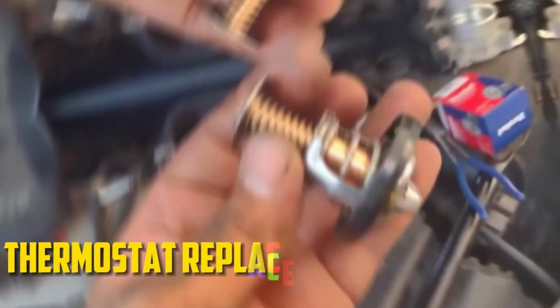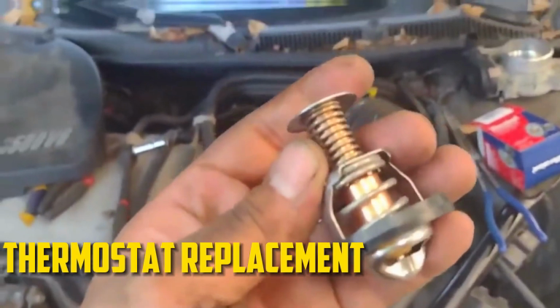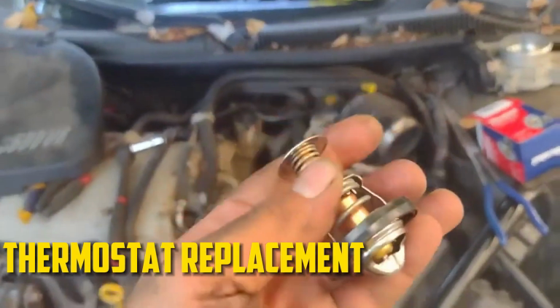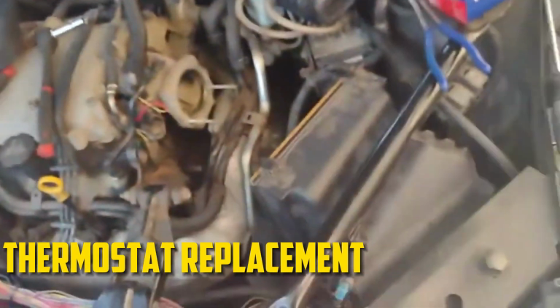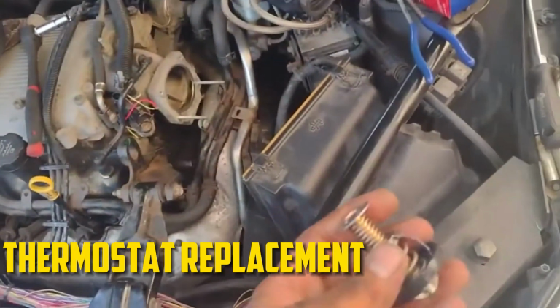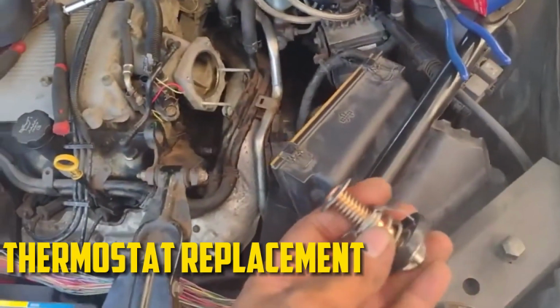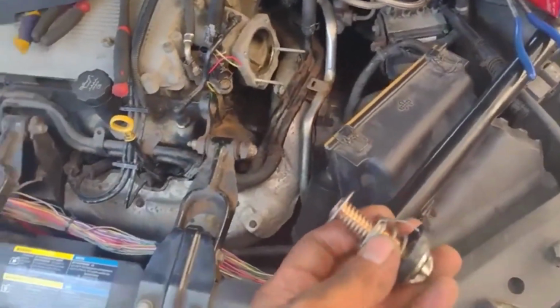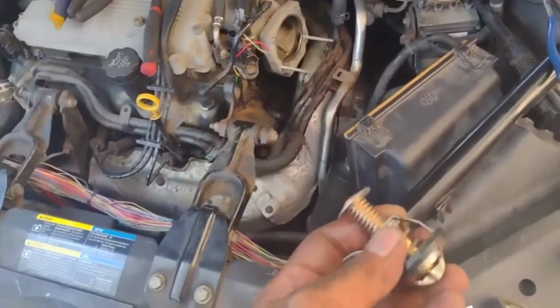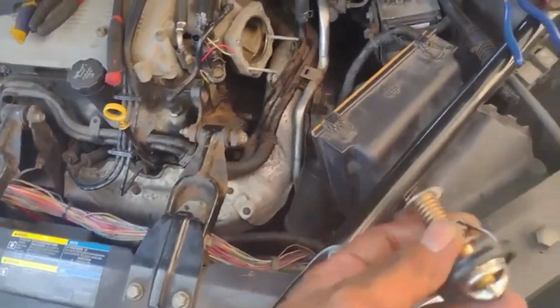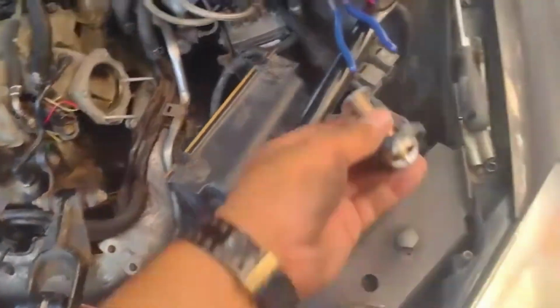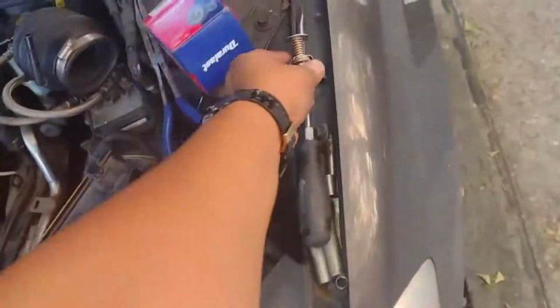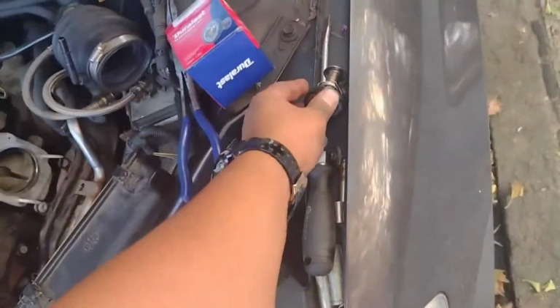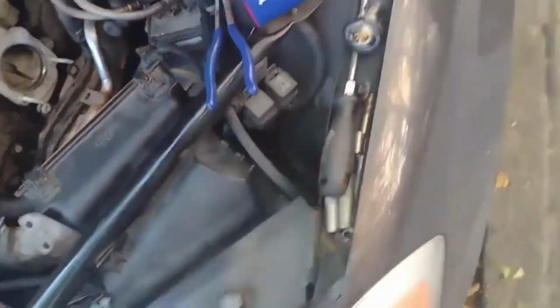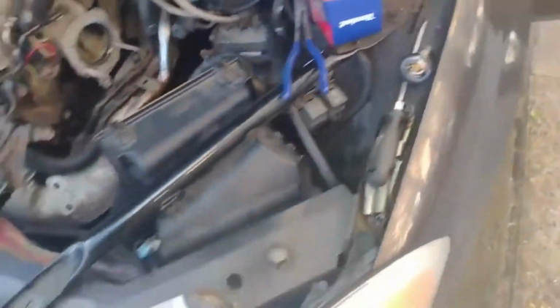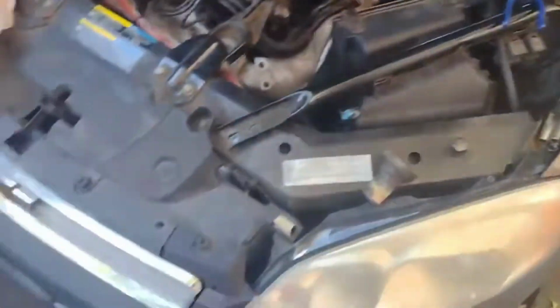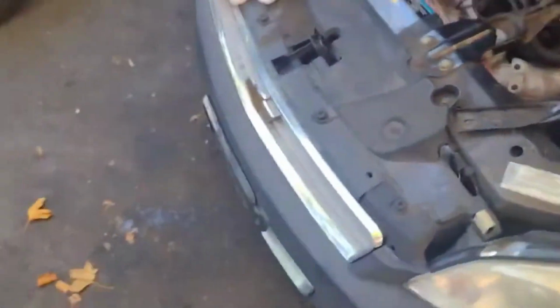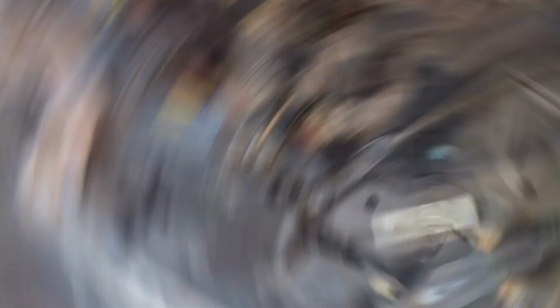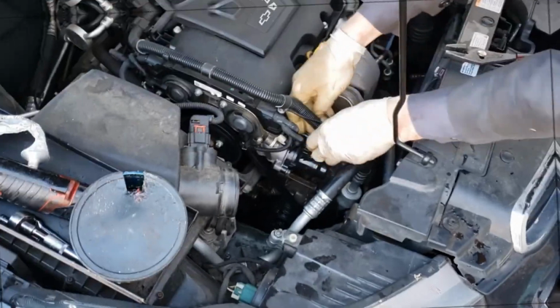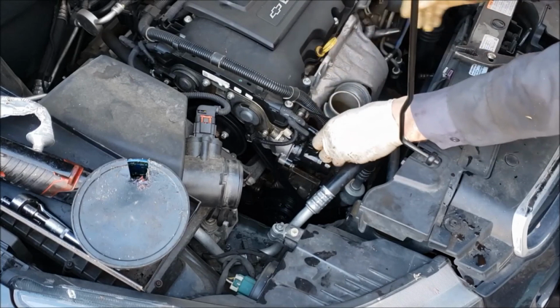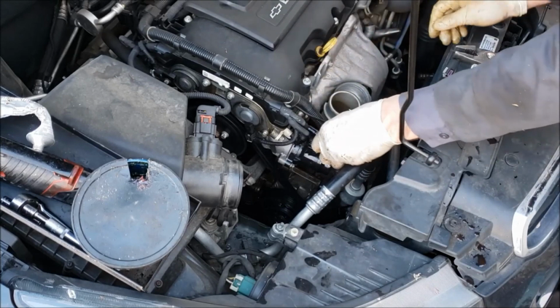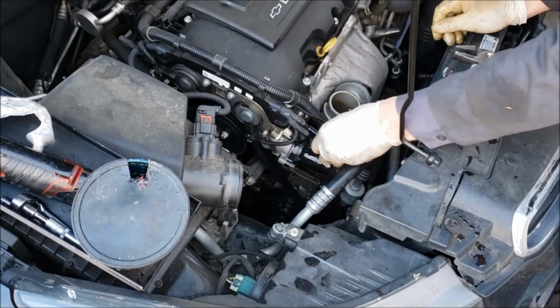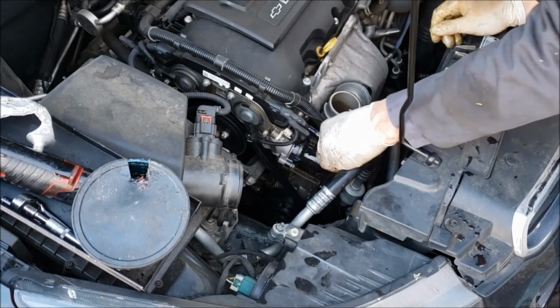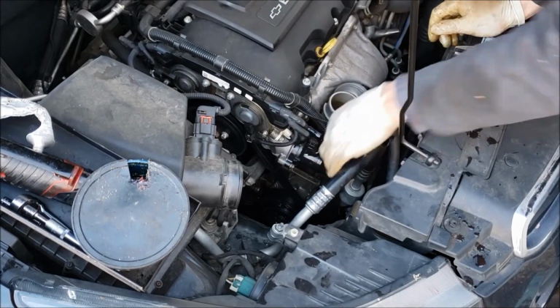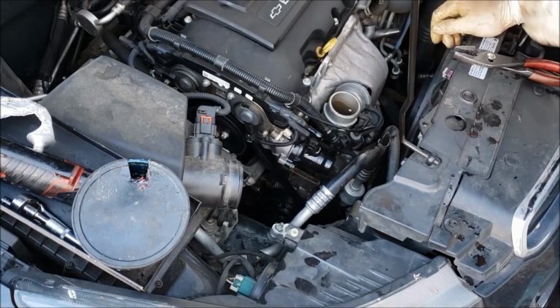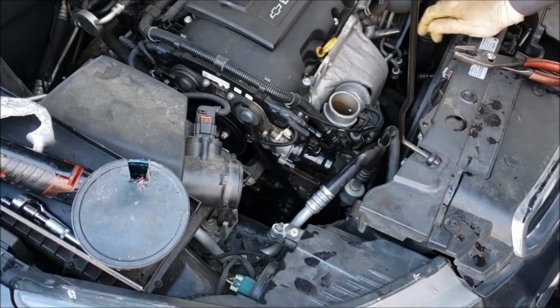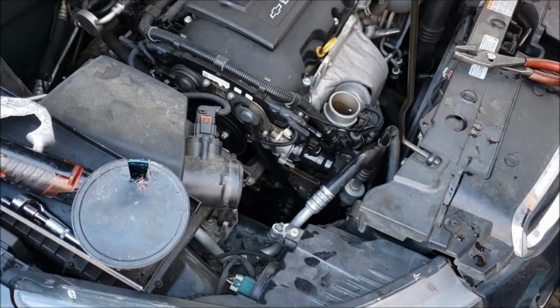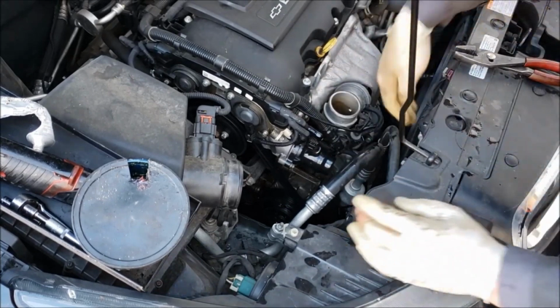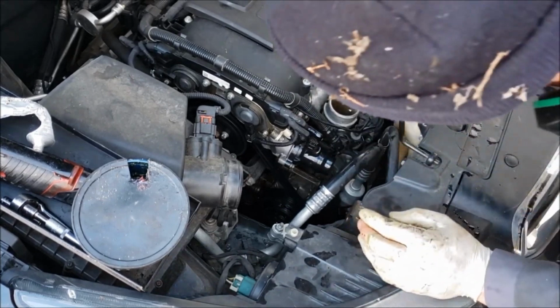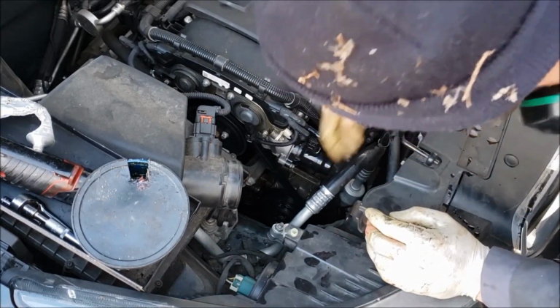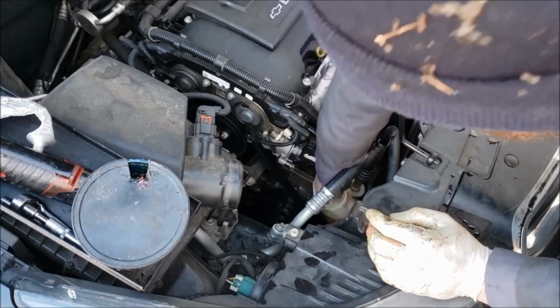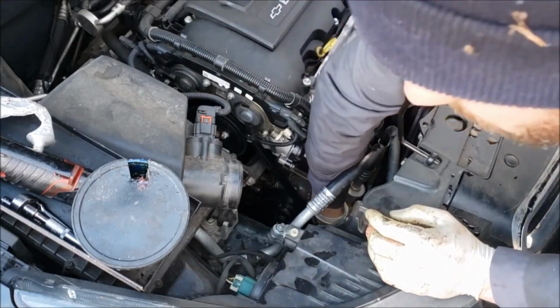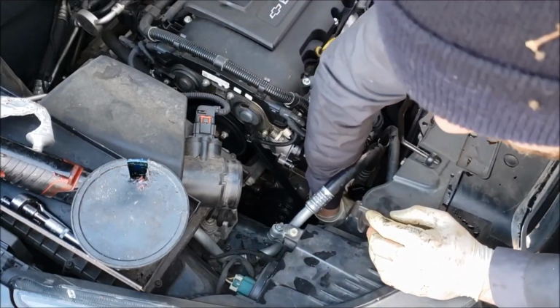Thermostat replacement: the entire car can be ruined by a faulty thermostat. You can keep your car running smoothly by routinely replacing this part. The system will function properly and the engine will reach its ideal temperature. Therefore, removing the thermostat is bad for your car and all of its parts.